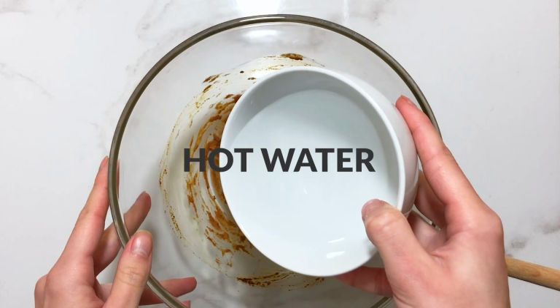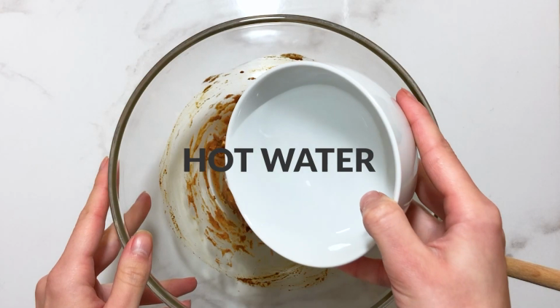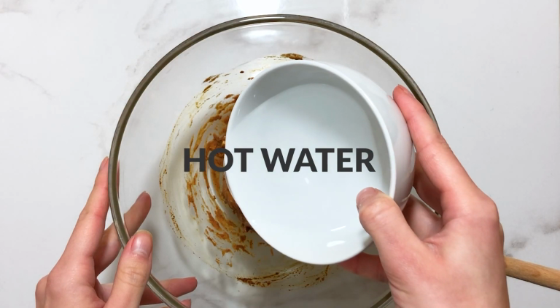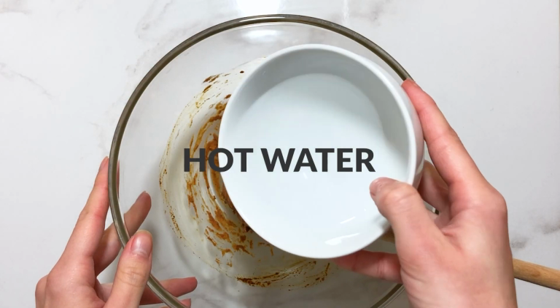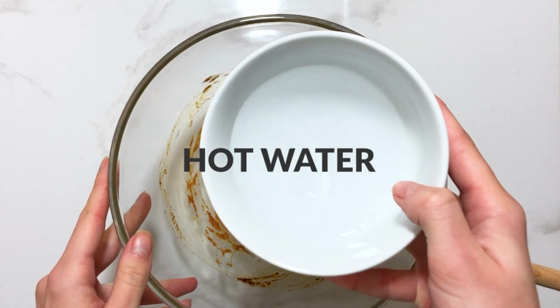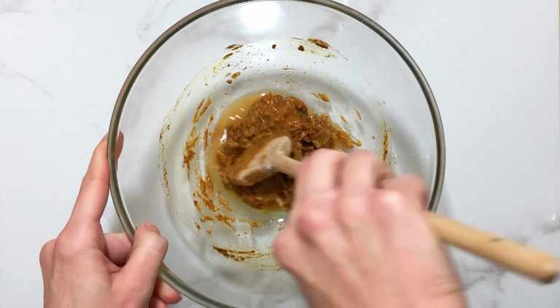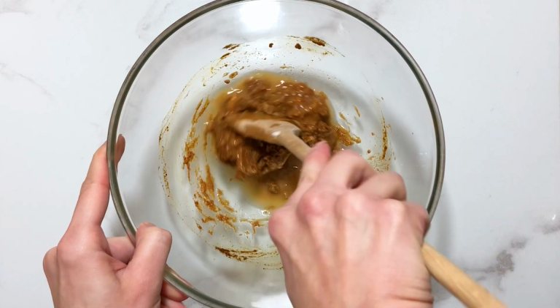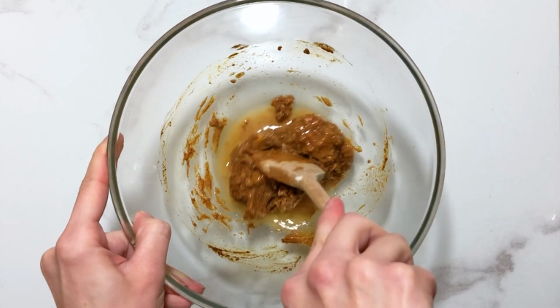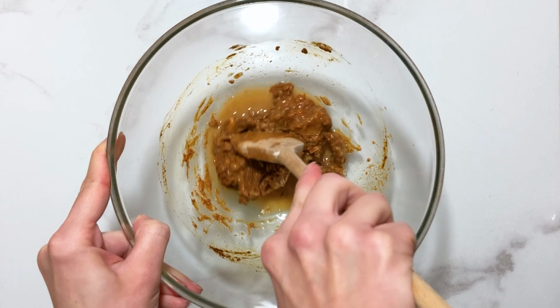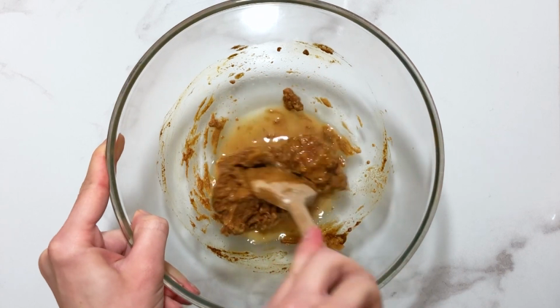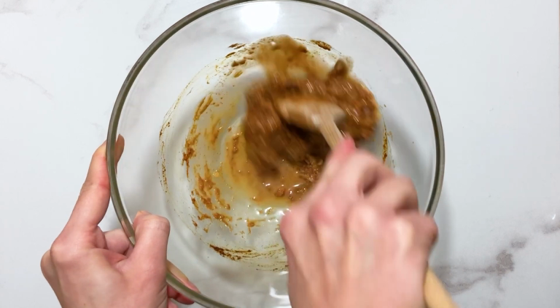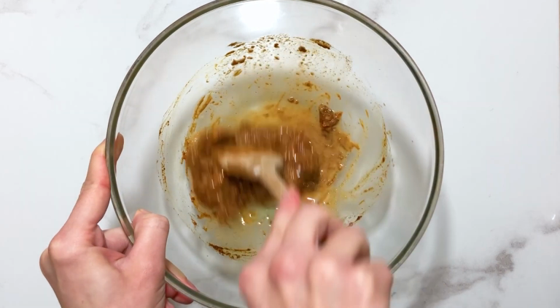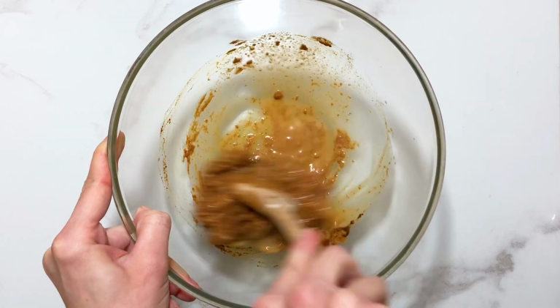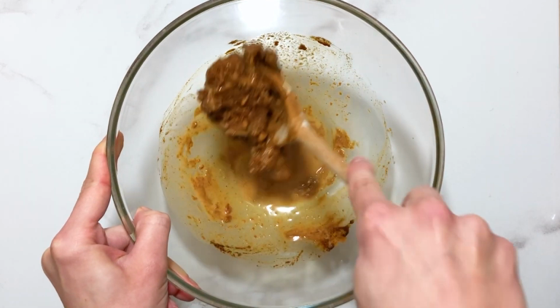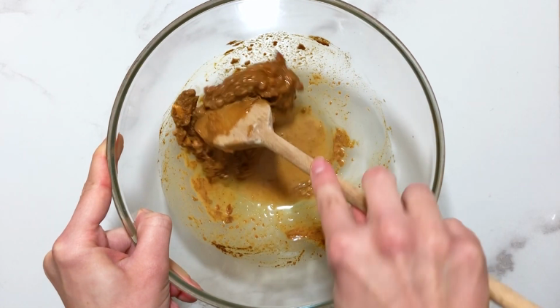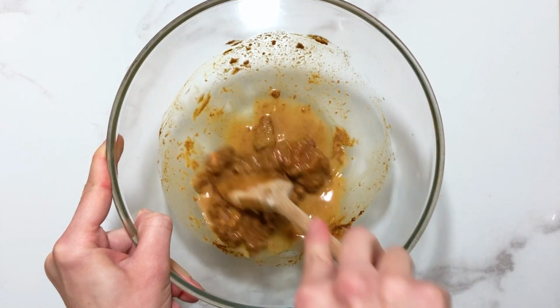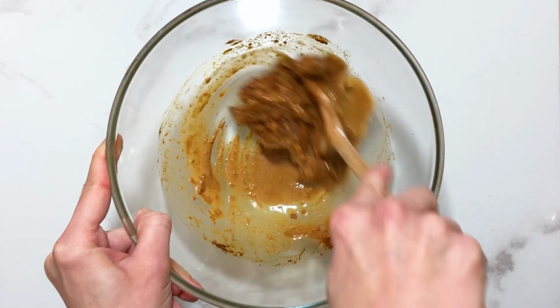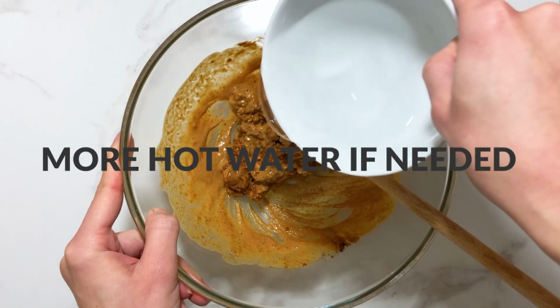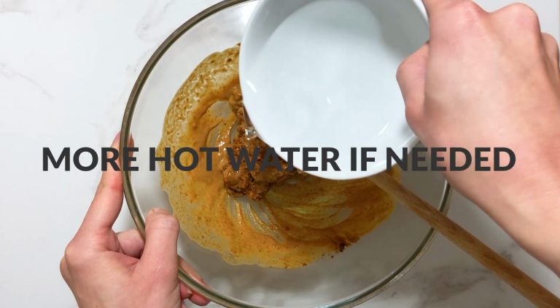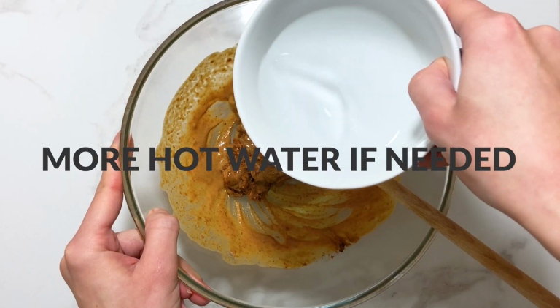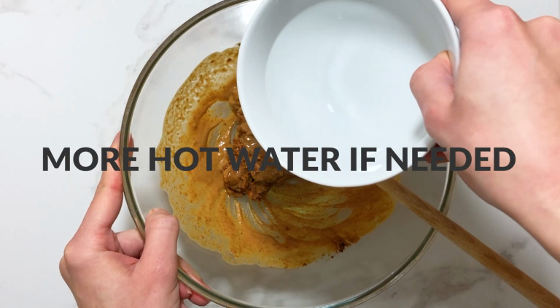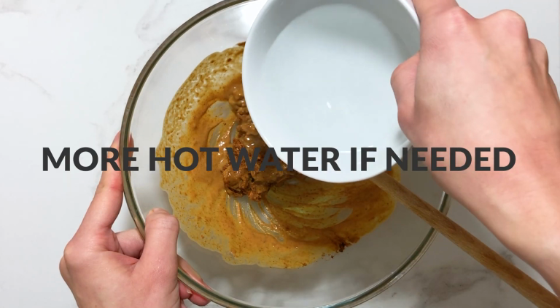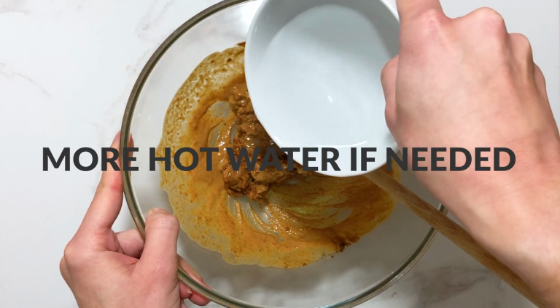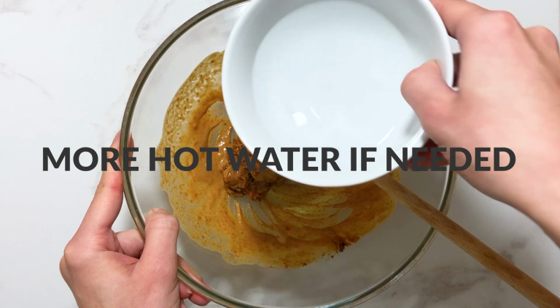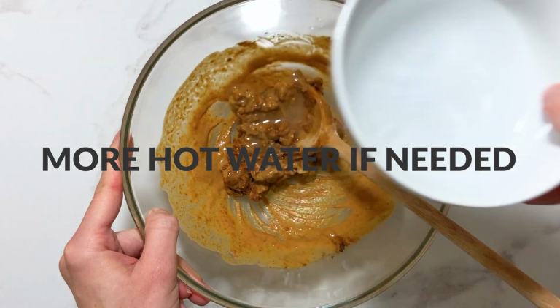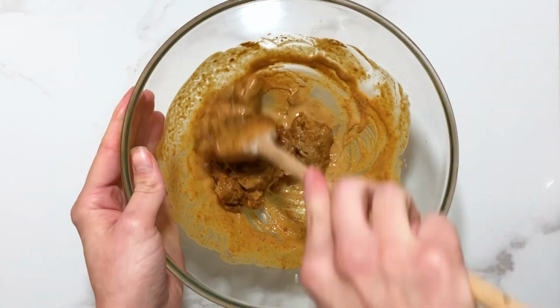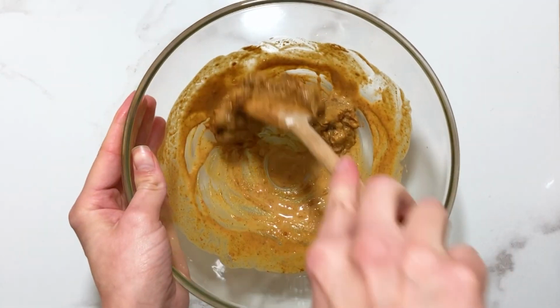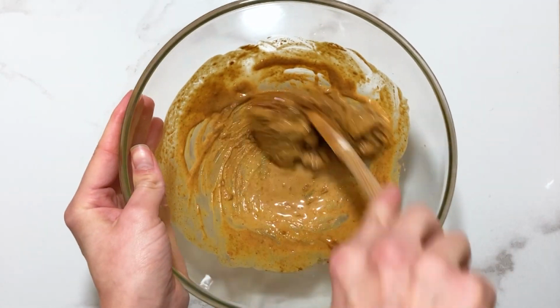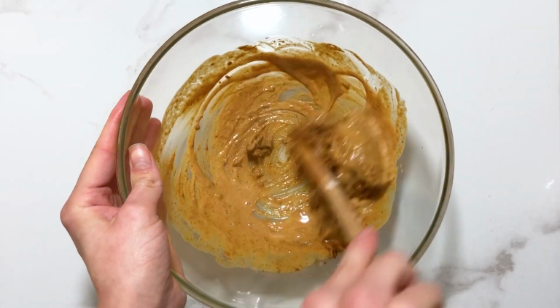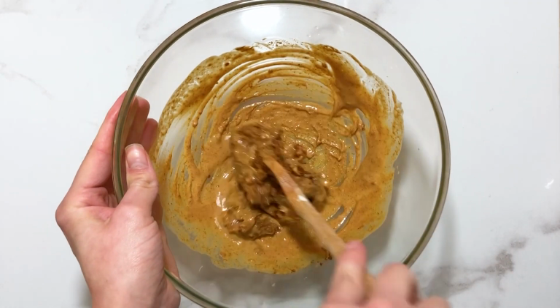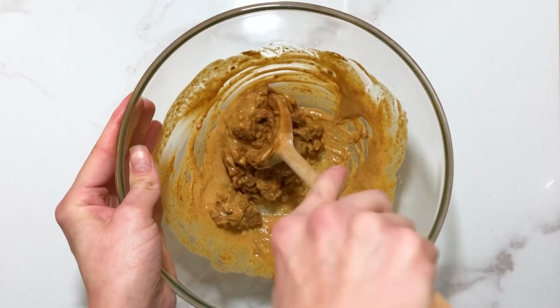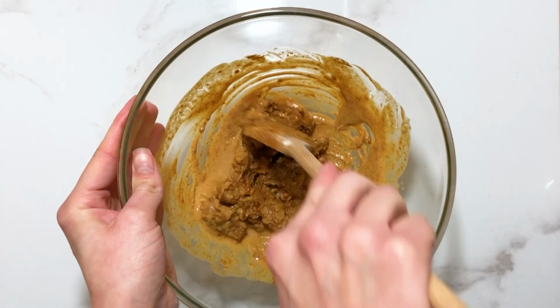You'll then need to add hot water to create a satay-like sauce. I recommend adding the water slowly as you go. You should end up with a sauce that looks like this.